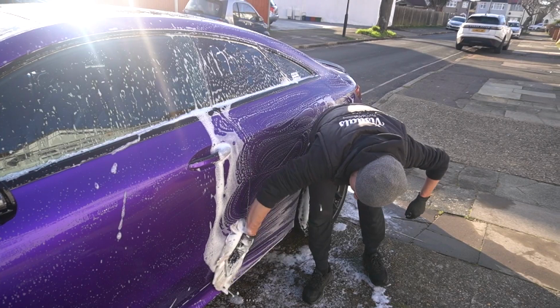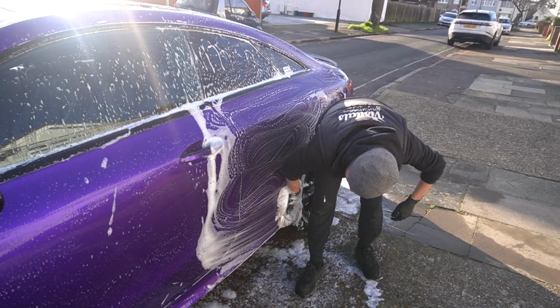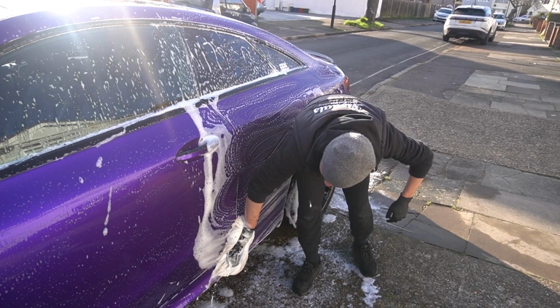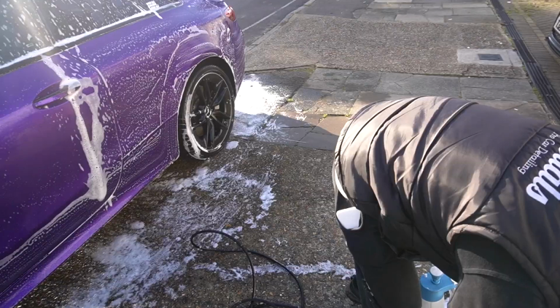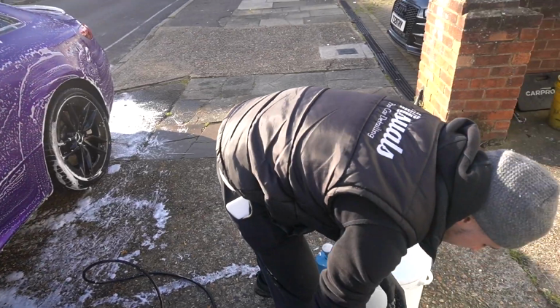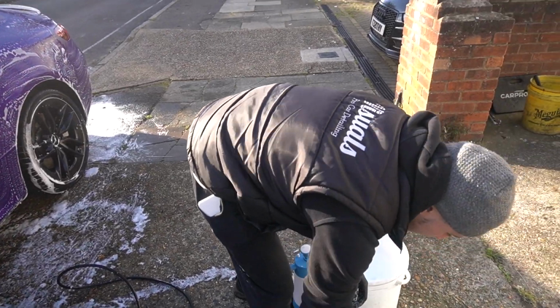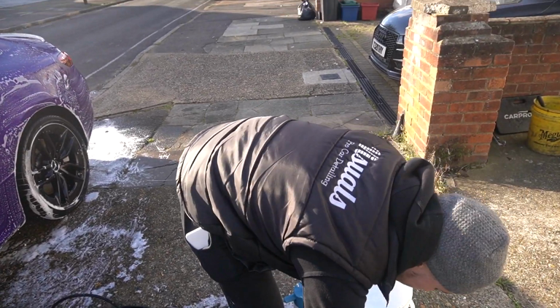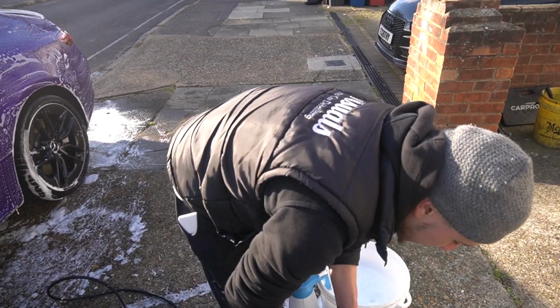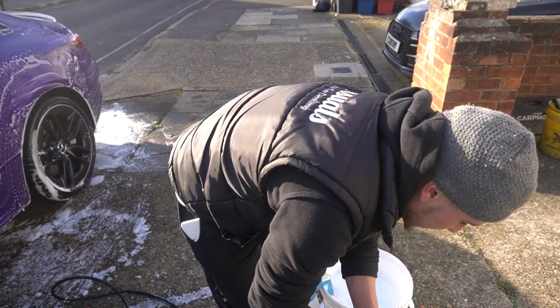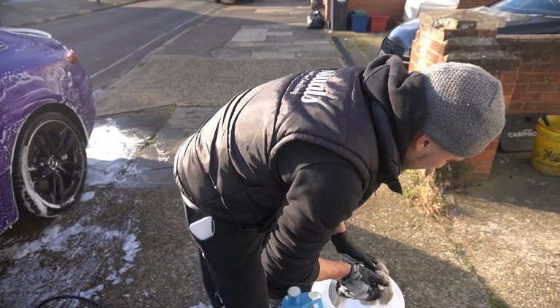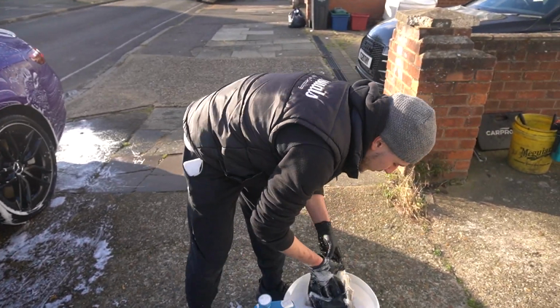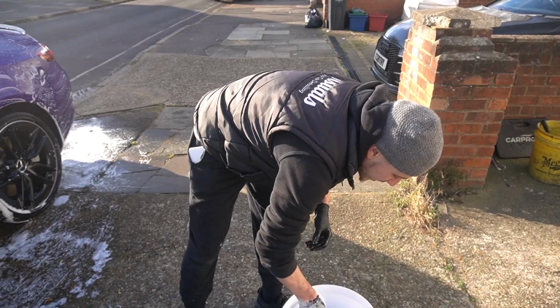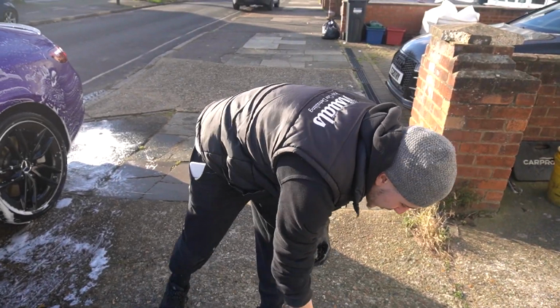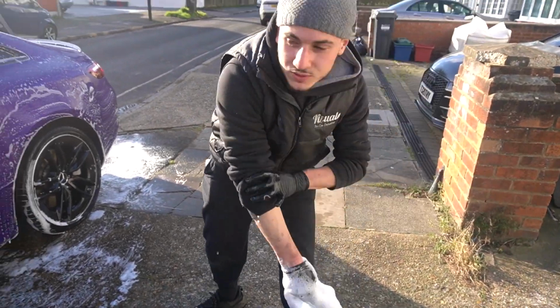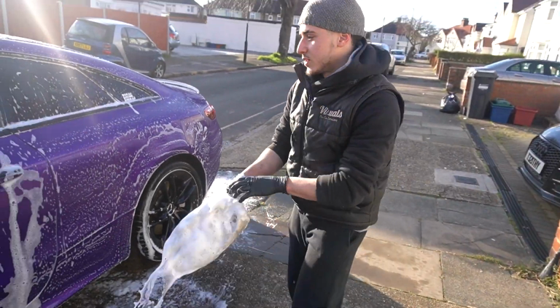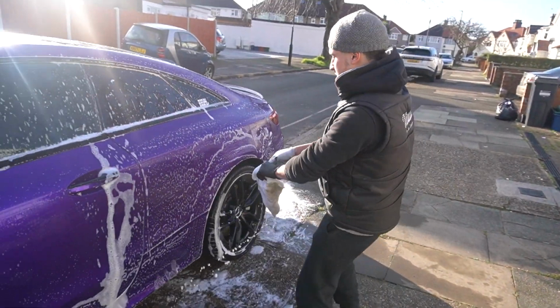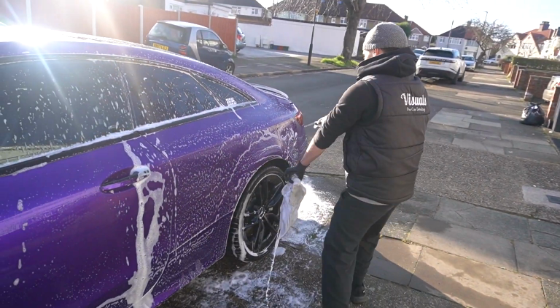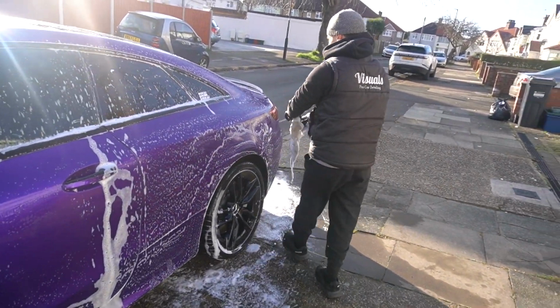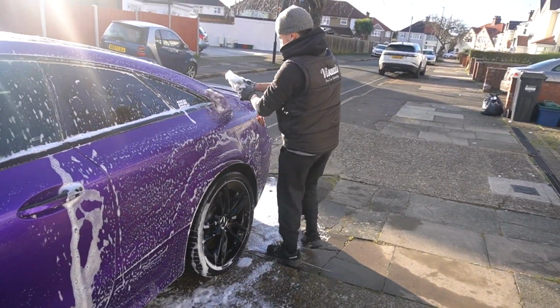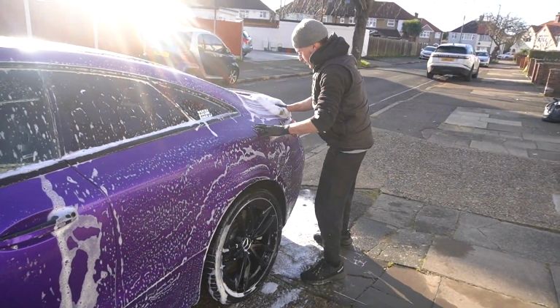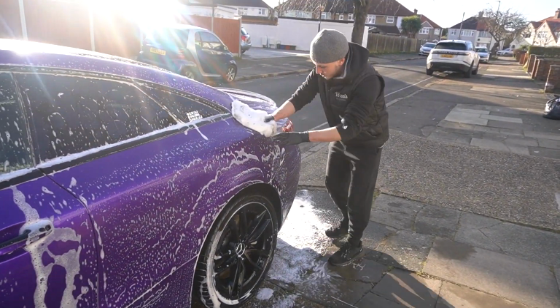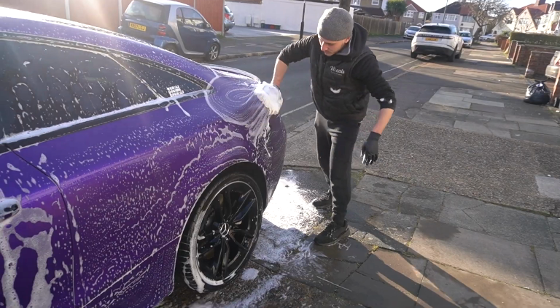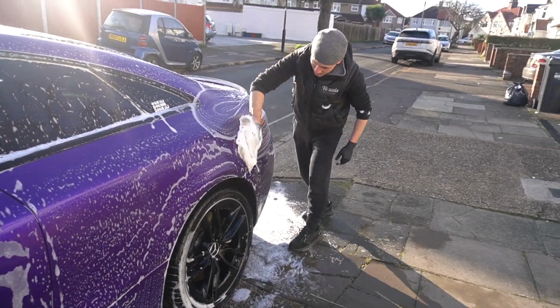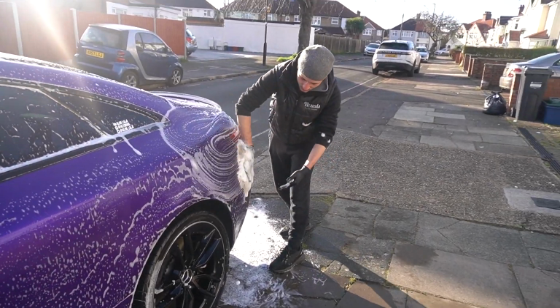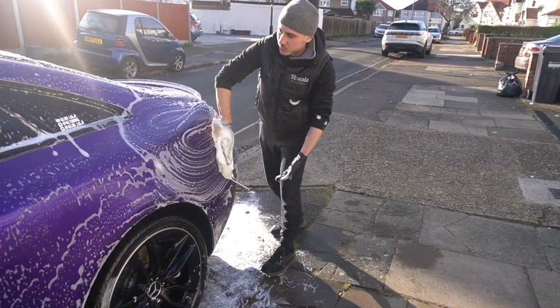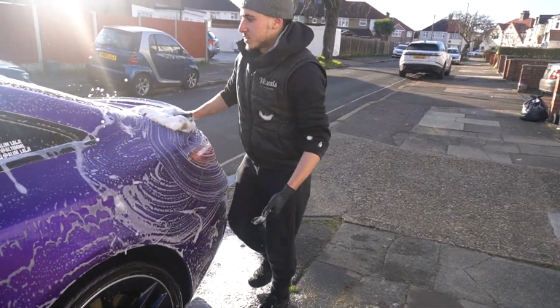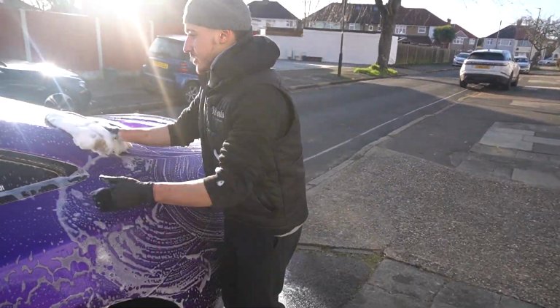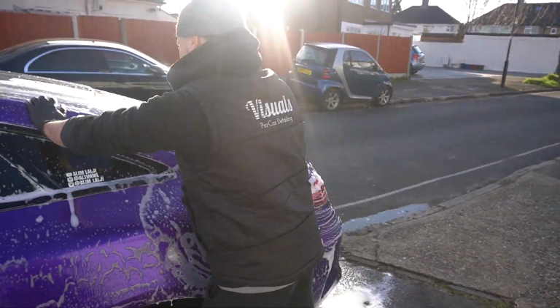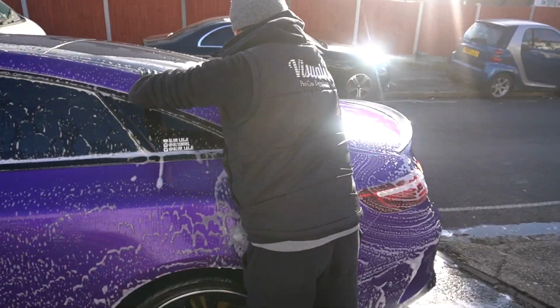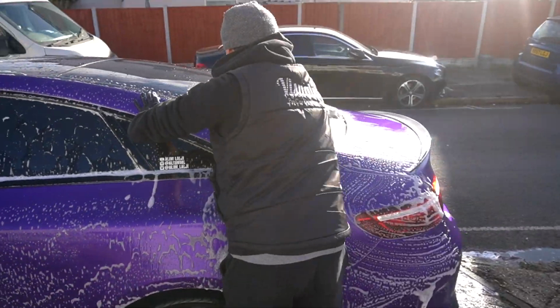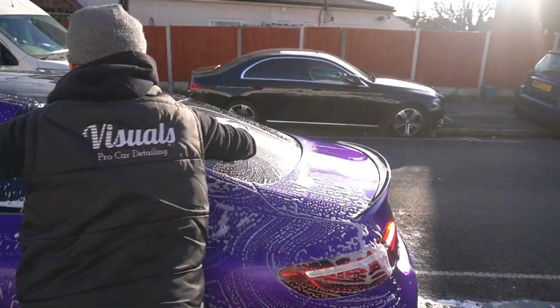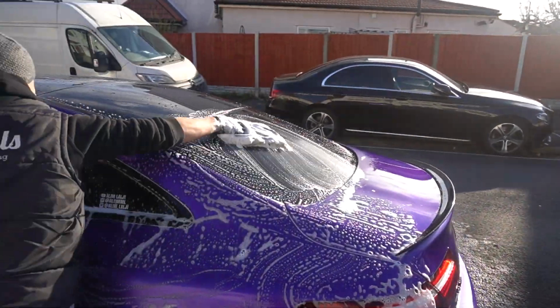I'm working in the same sections every time. So if I'm focused on the top of the car, I'll stay on the top of the car, and when I'm focused on the bottom I won't go below a certain point — that way I'm not picking up any loose debris.